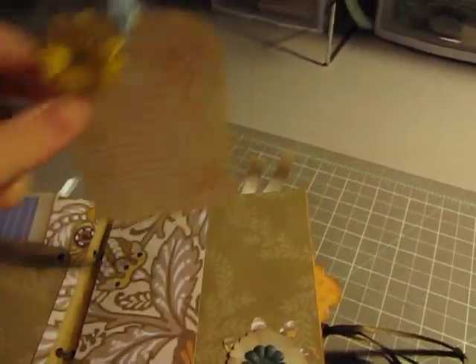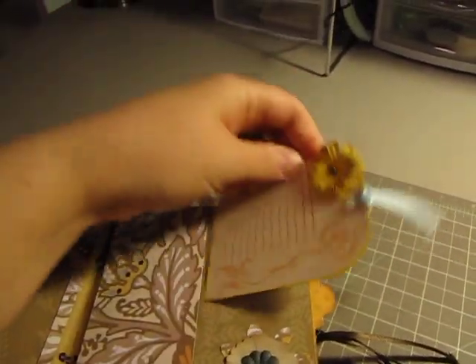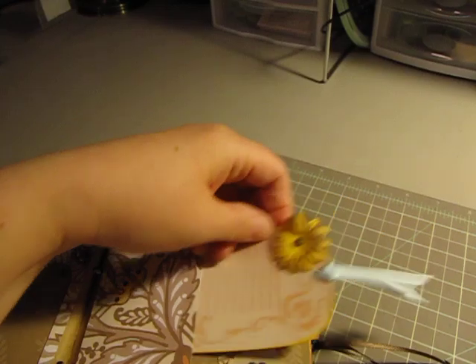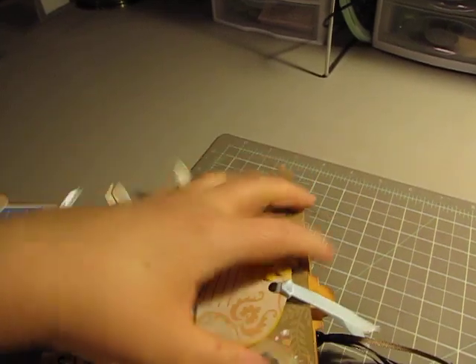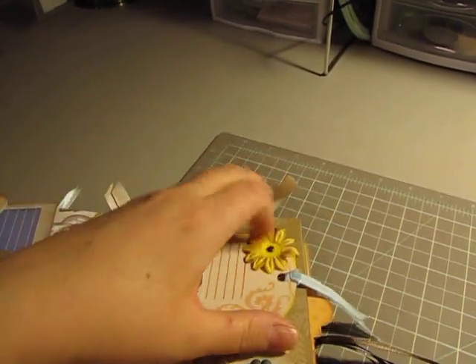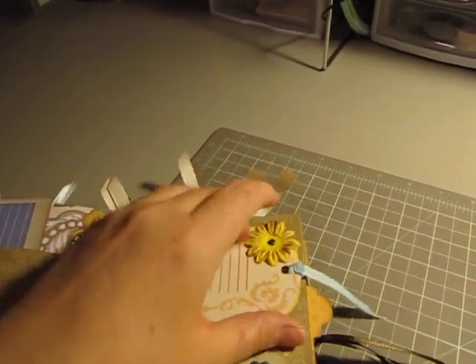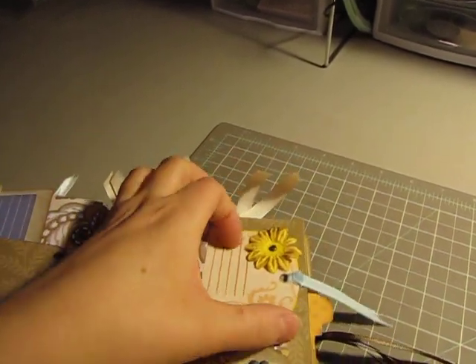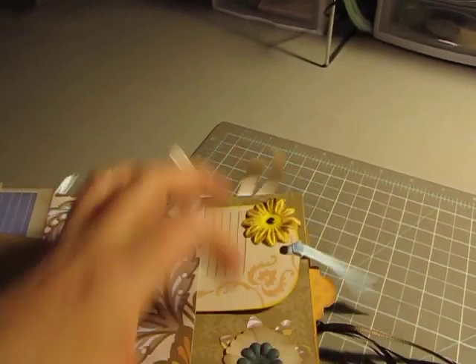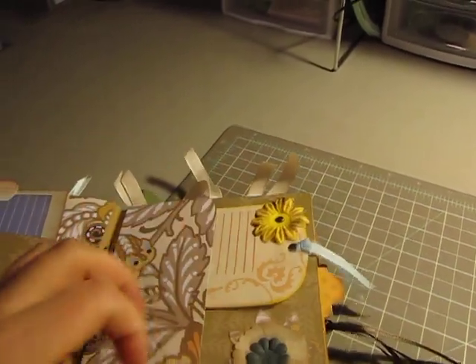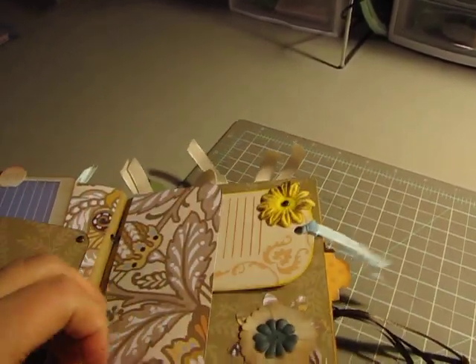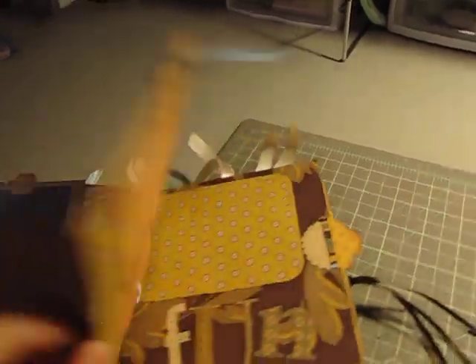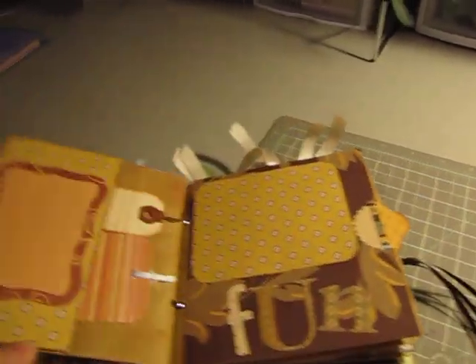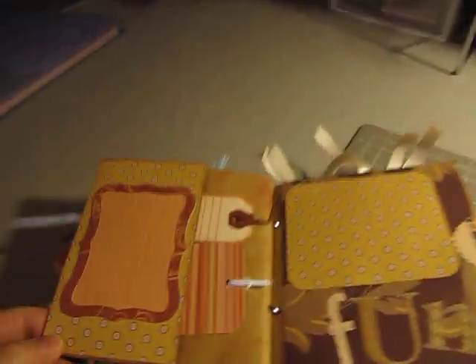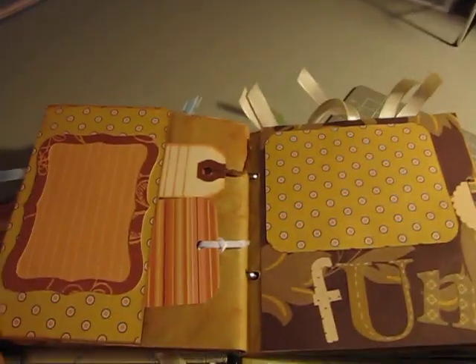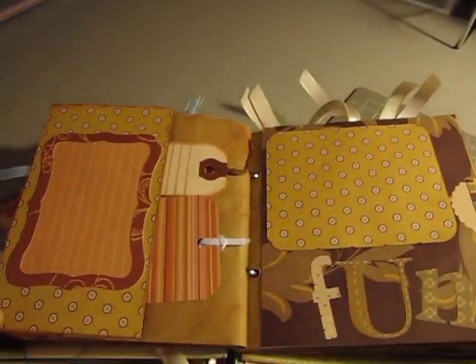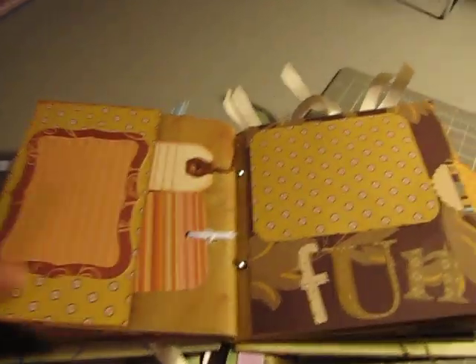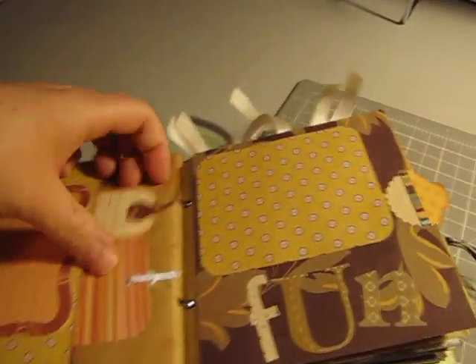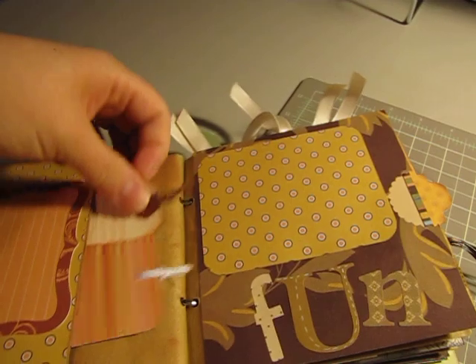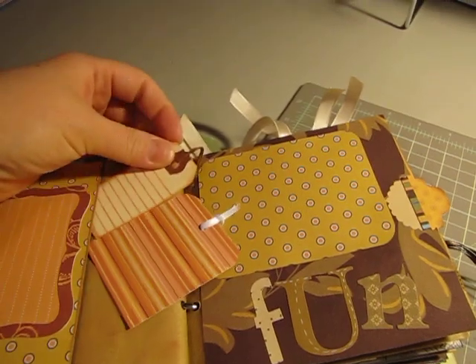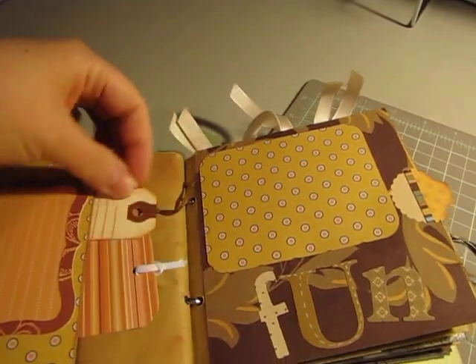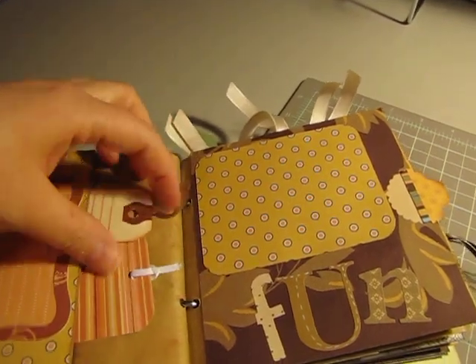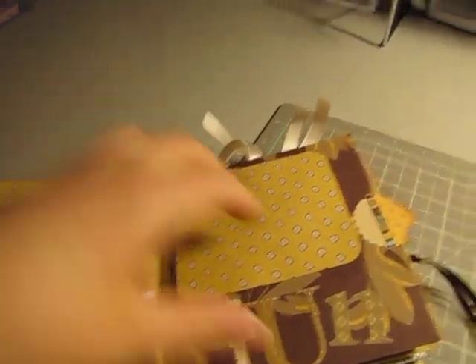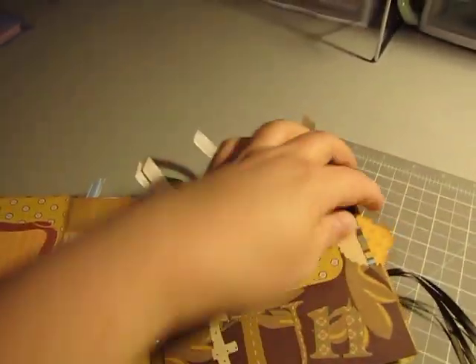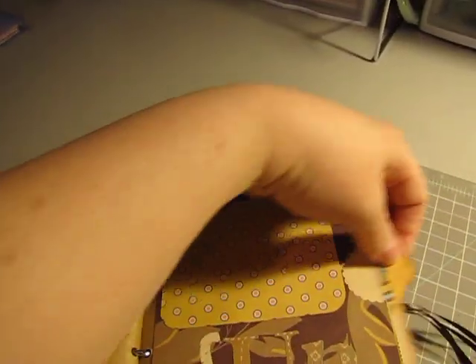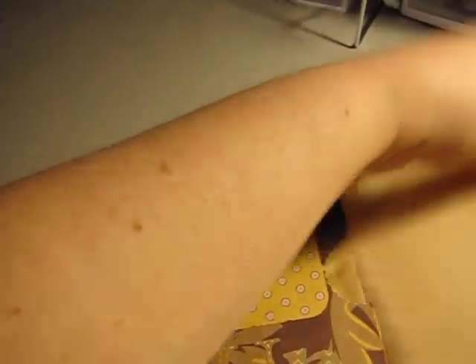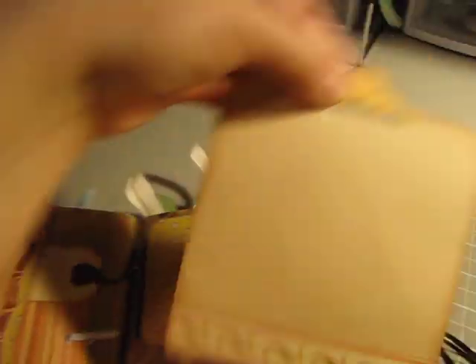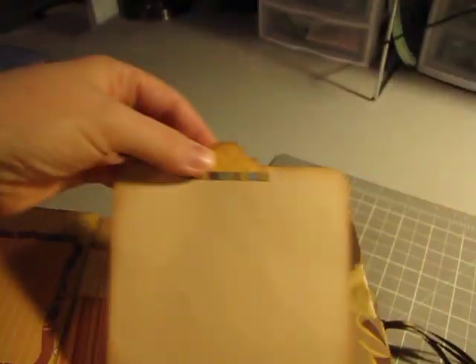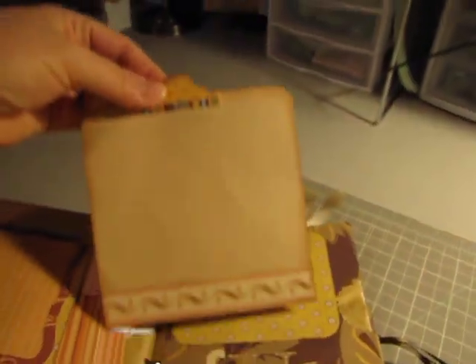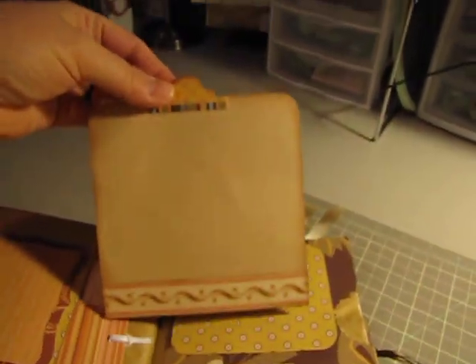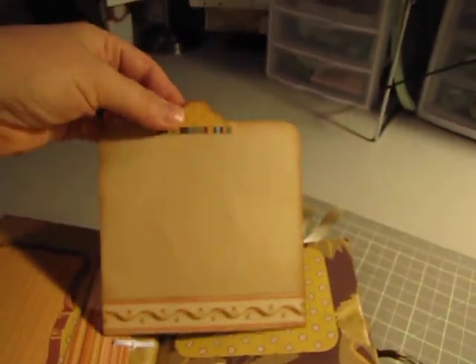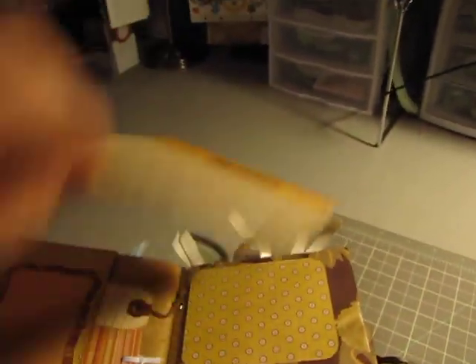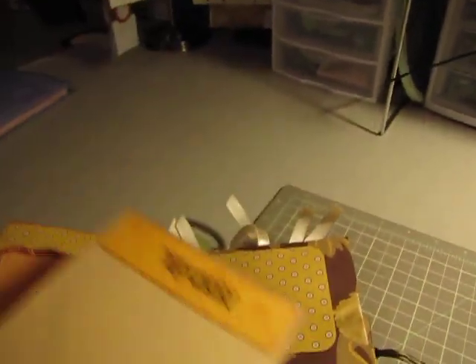I'm going to put something on the back of that. And again, this was my very first attempt. You know how it is — you look at it now and you're just like, I don't know.